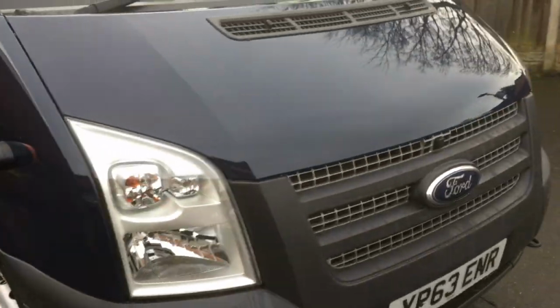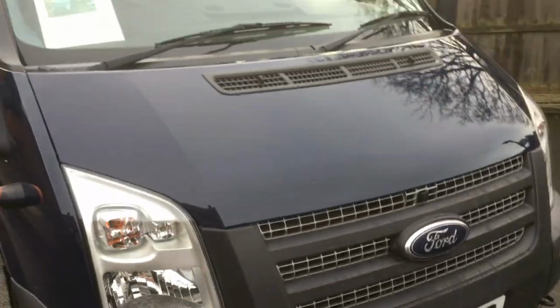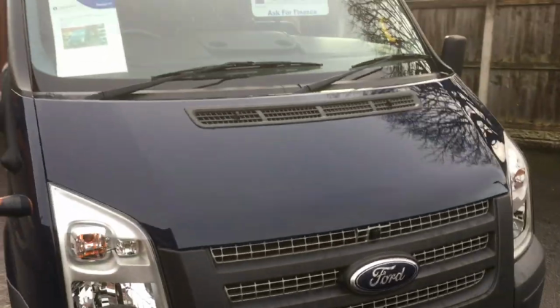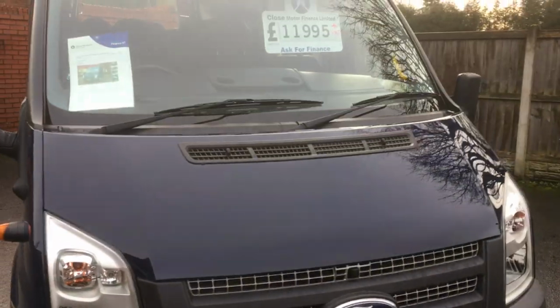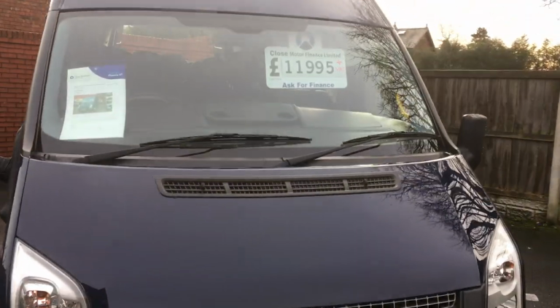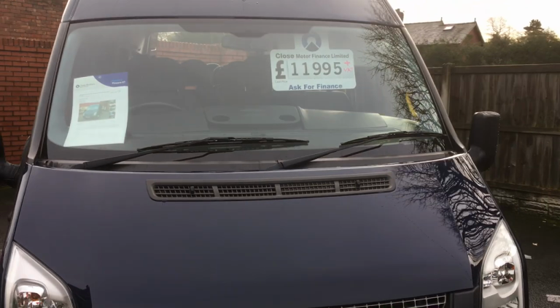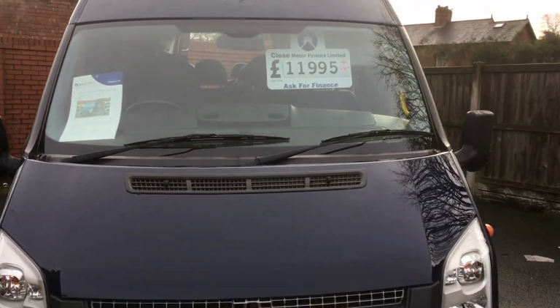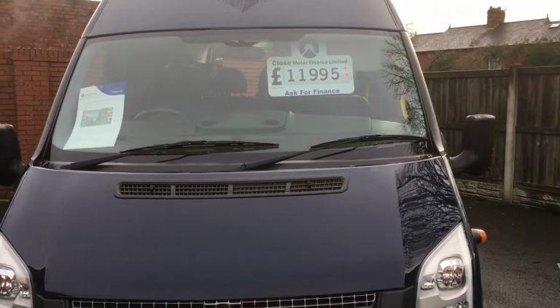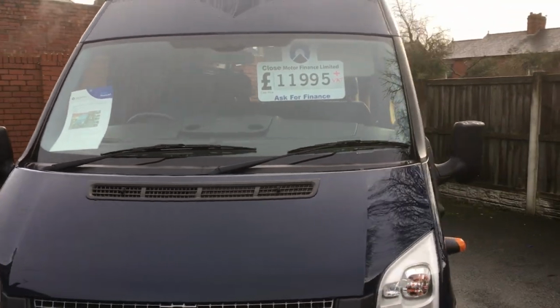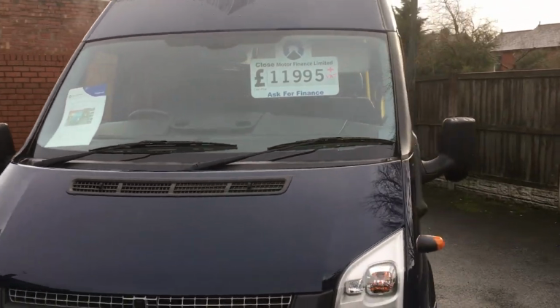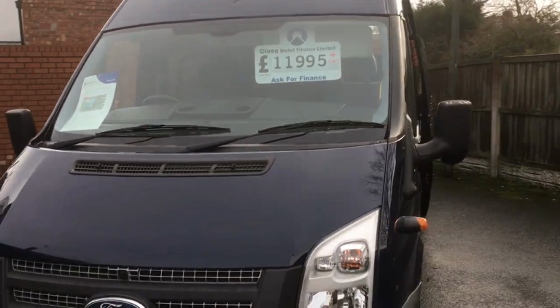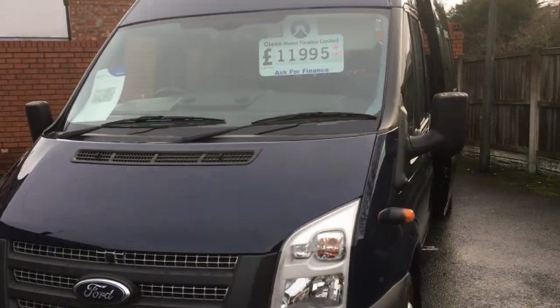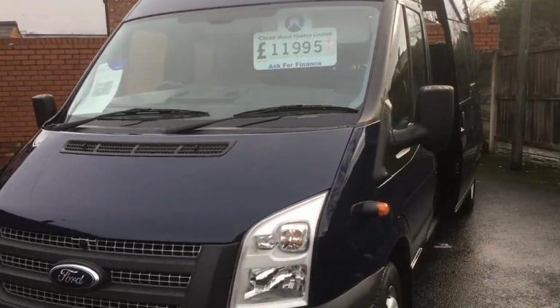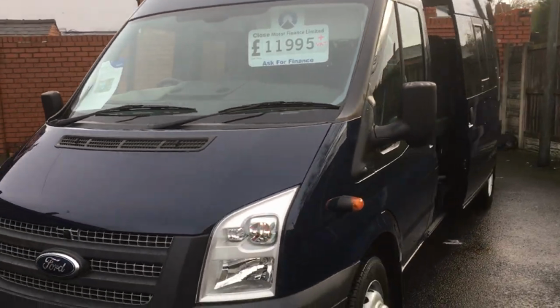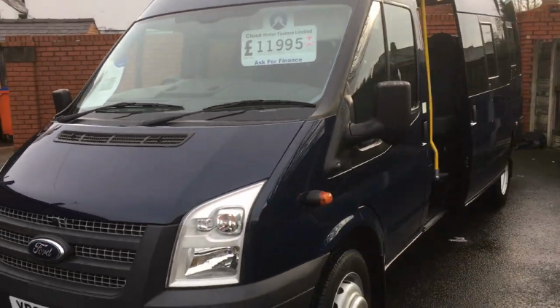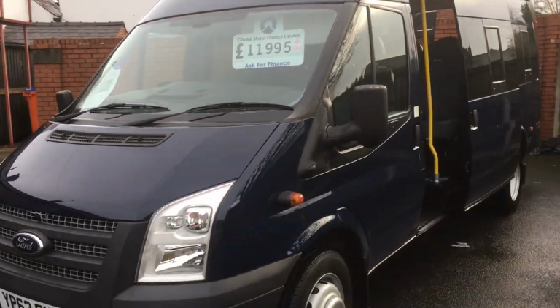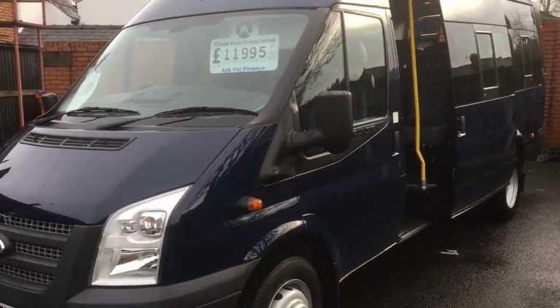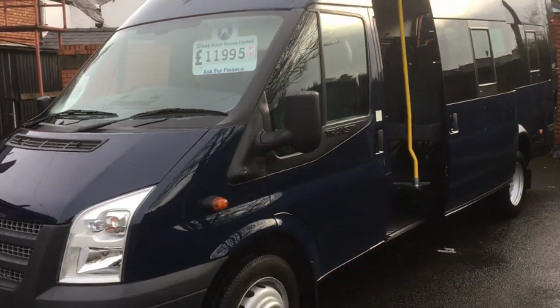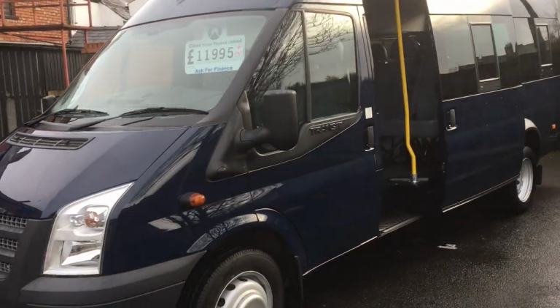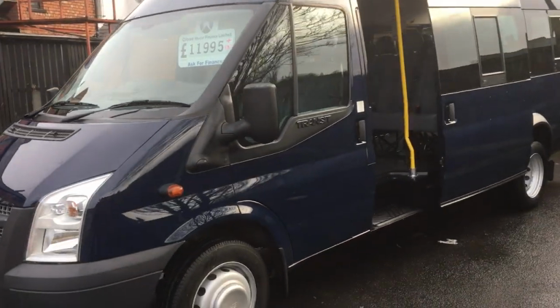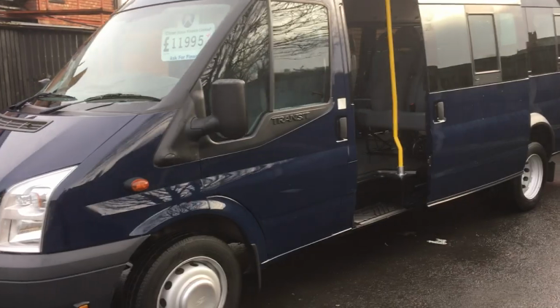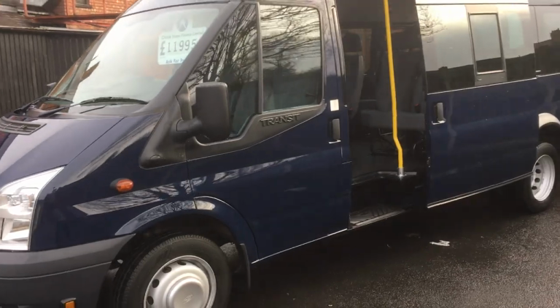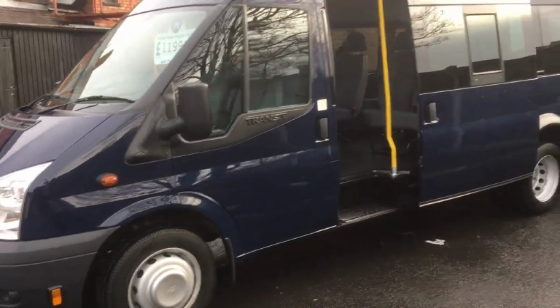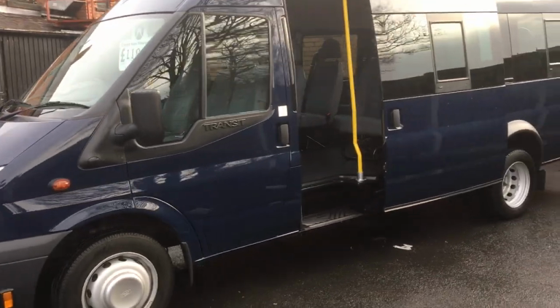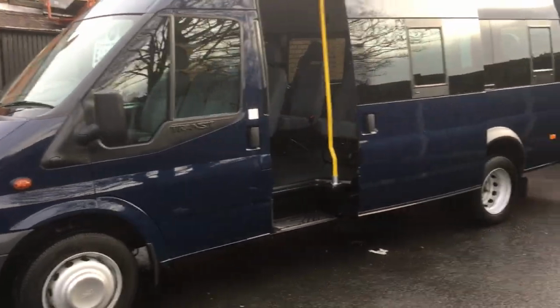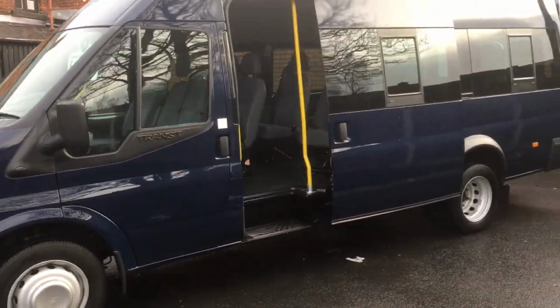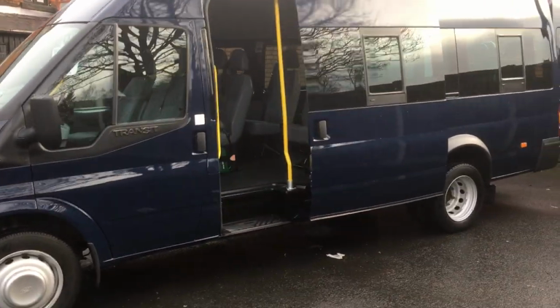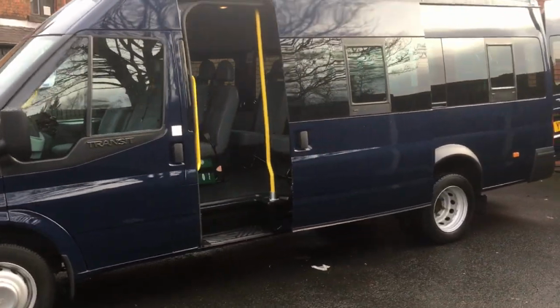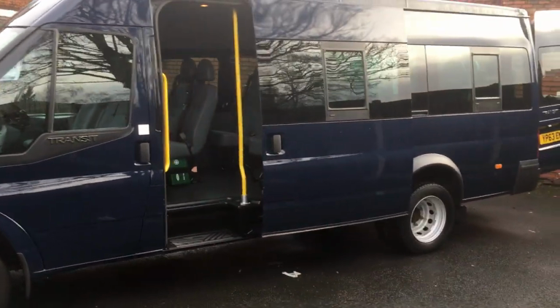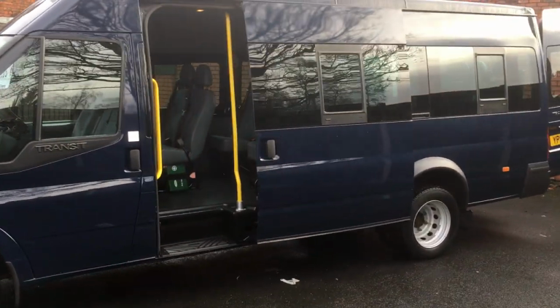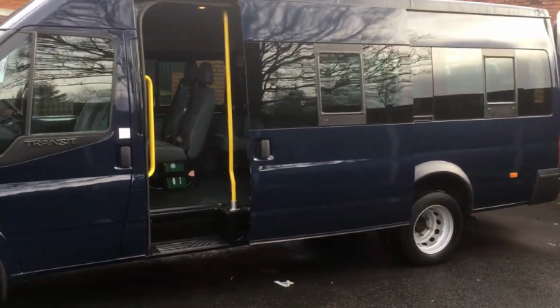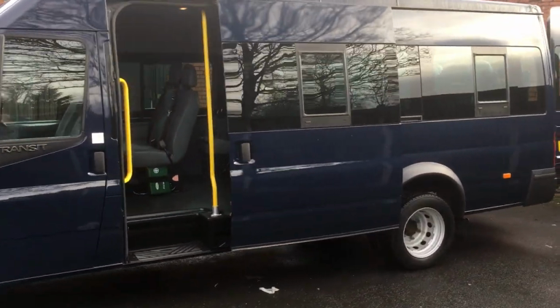It's priced at £11,995 plus VAT. I believe new they are £31,000 plus VAT. And the only way you're going to improve on this one is if you buy a new one.